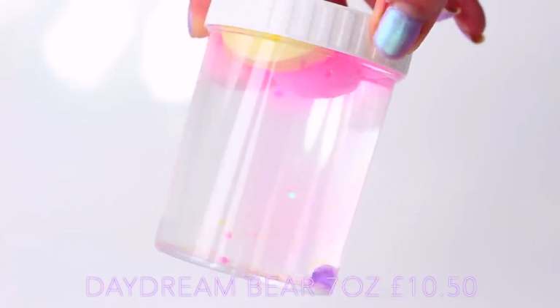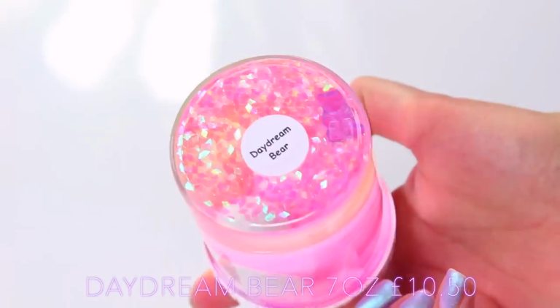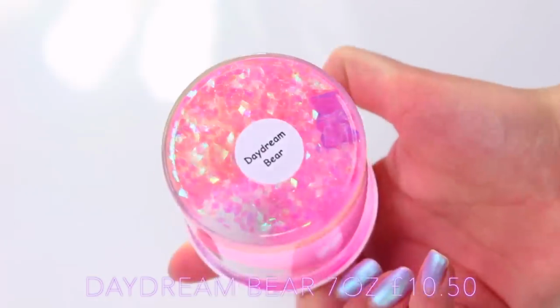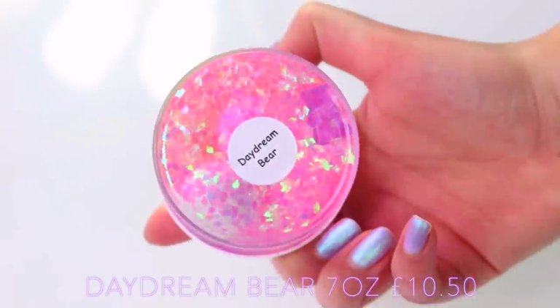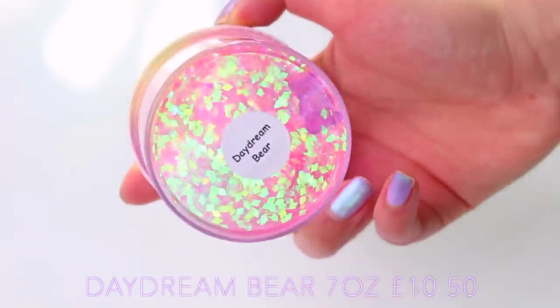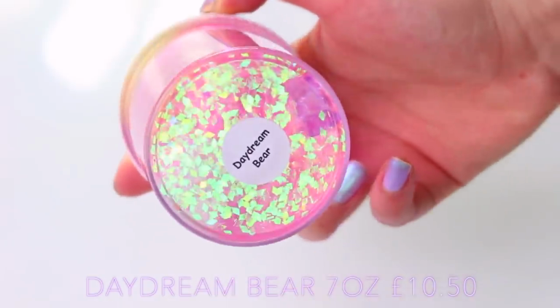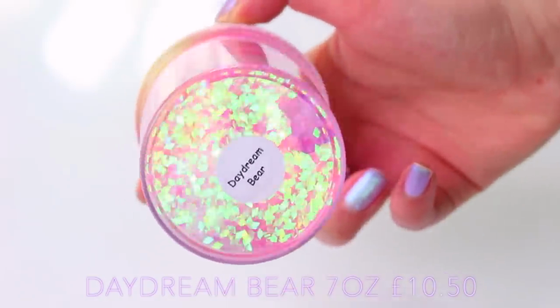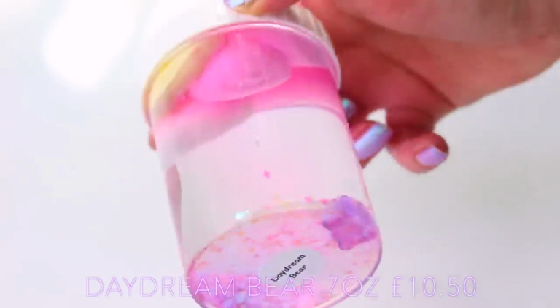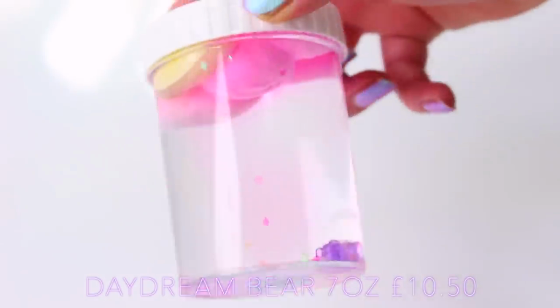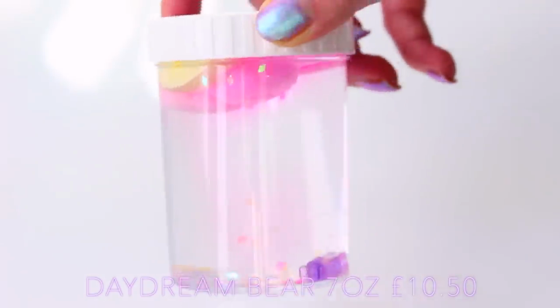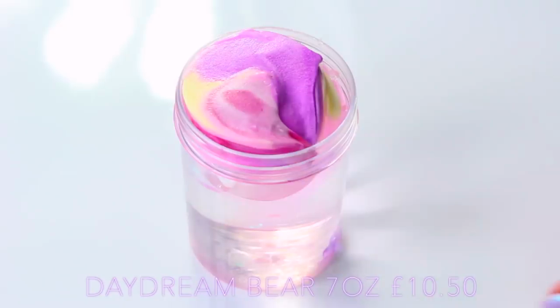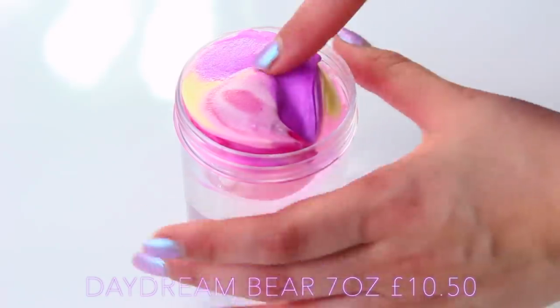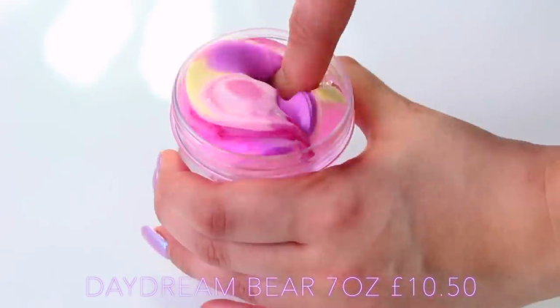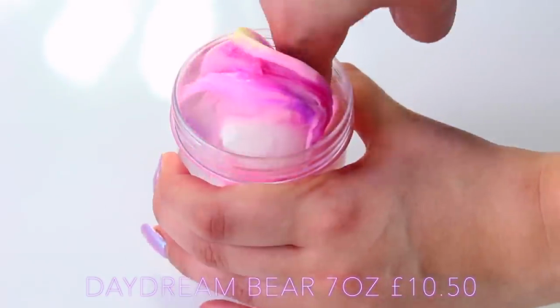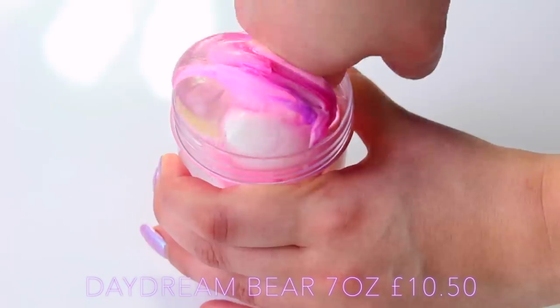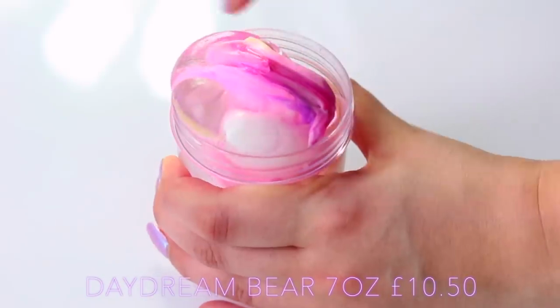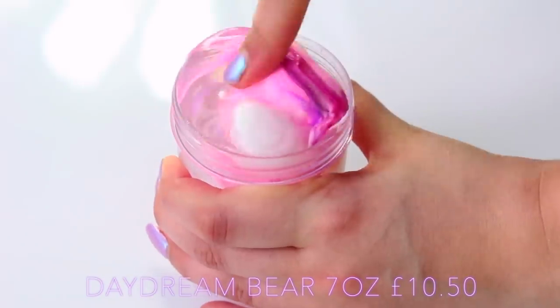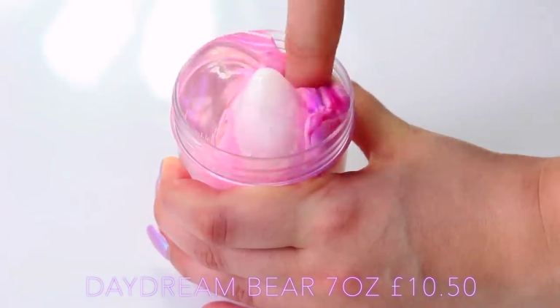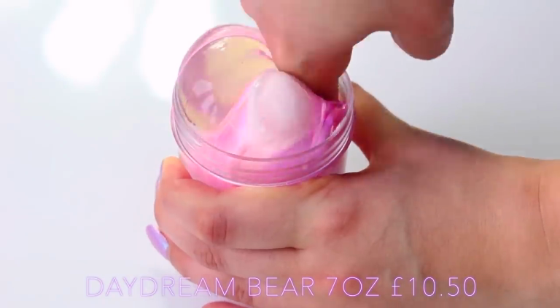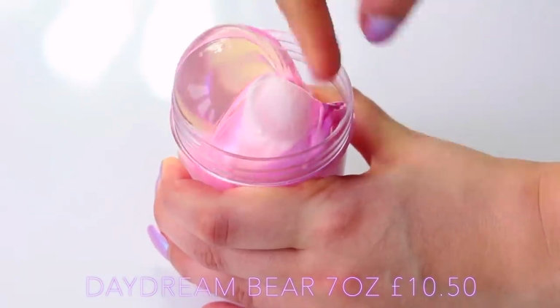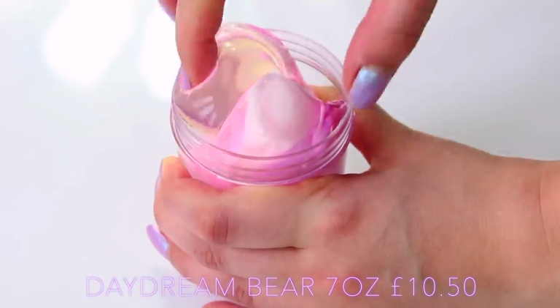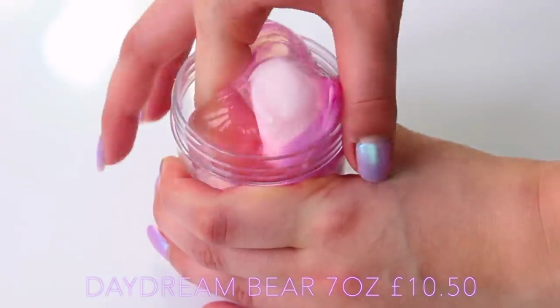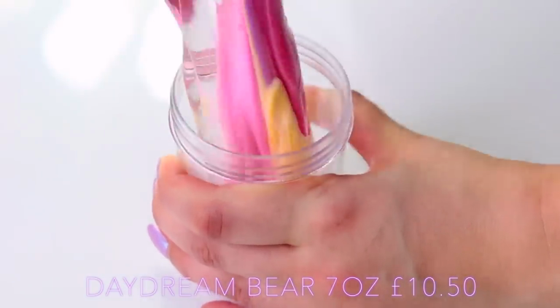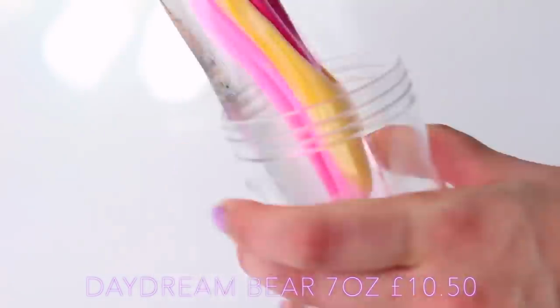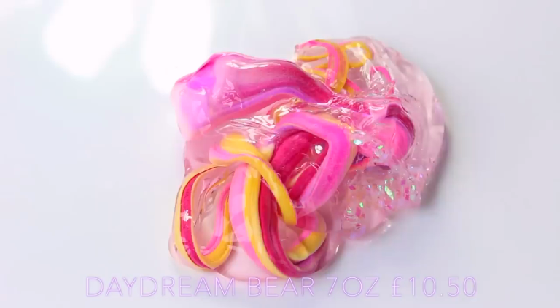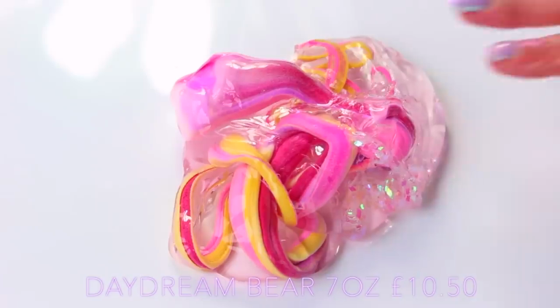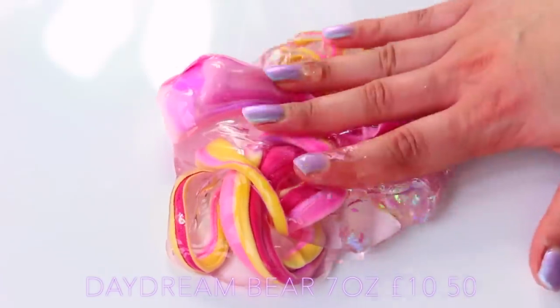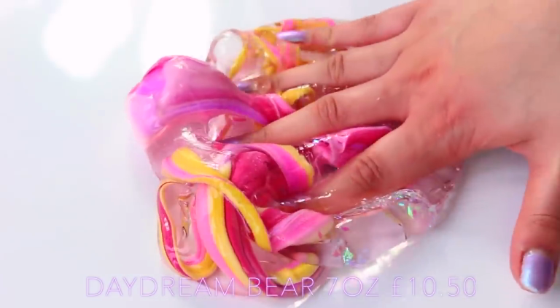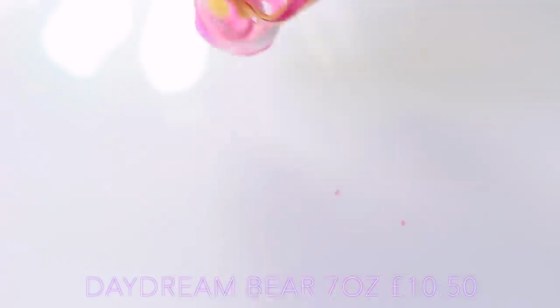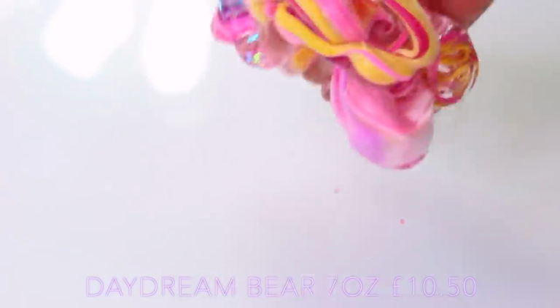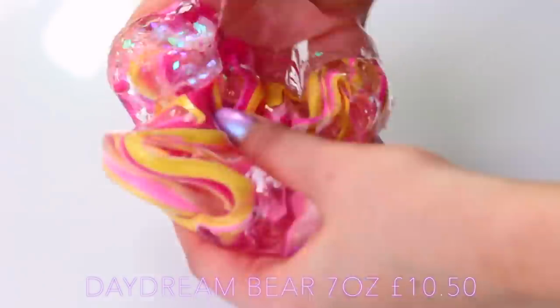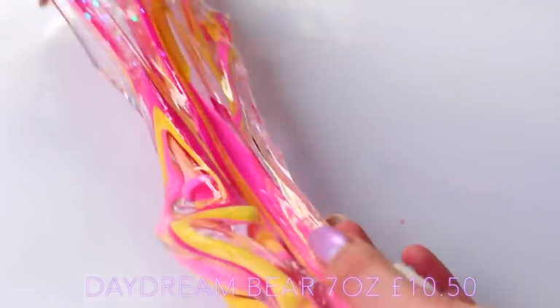I actually thought this was a pom-pom slime to start off with, but when I opened it up I actually realised there were clay balls on top and they're all multi-coloured with a clear base underneath. So it's so interesting to watch it mix in.